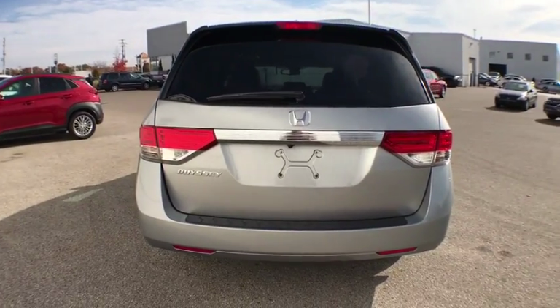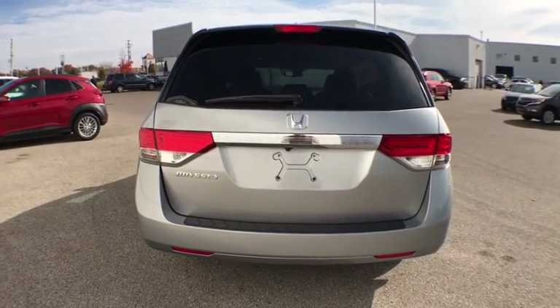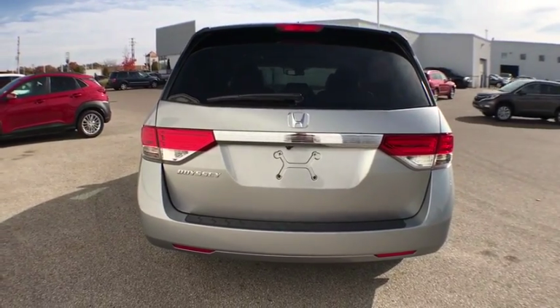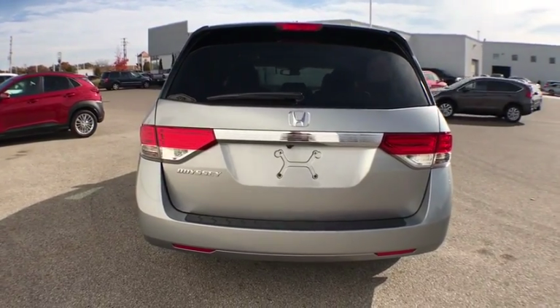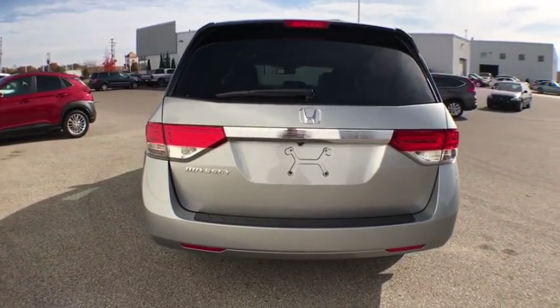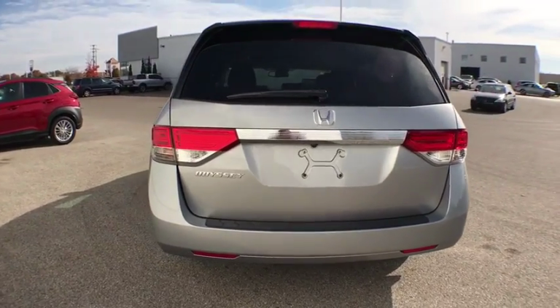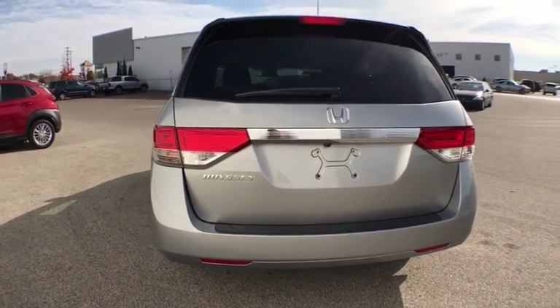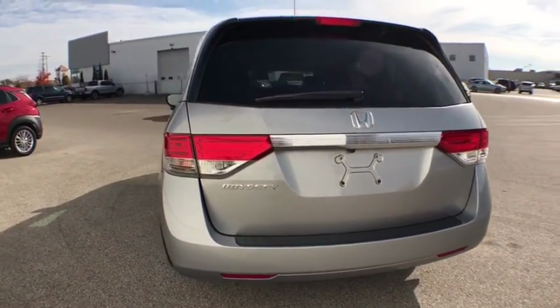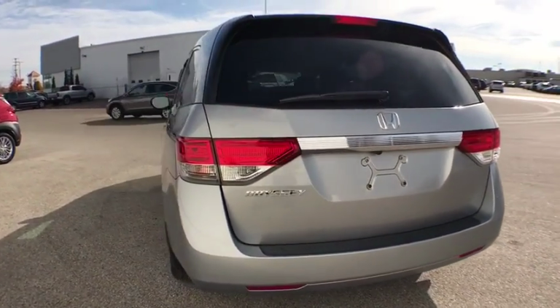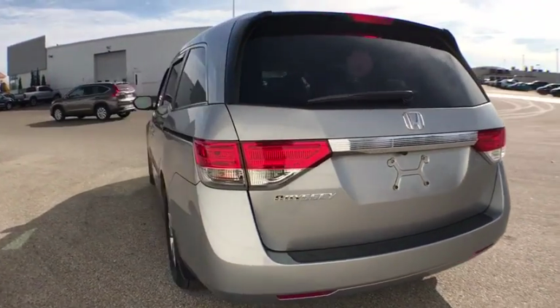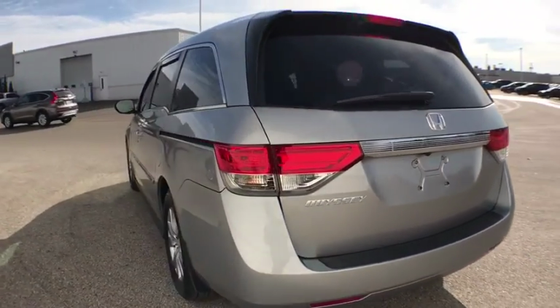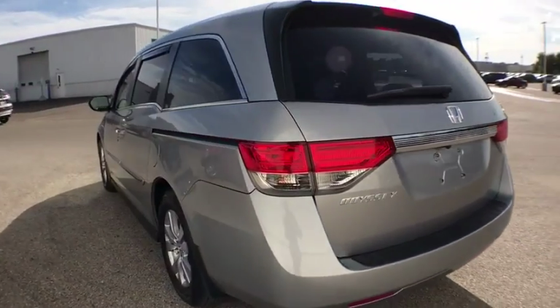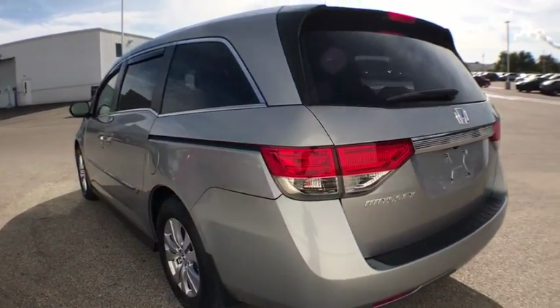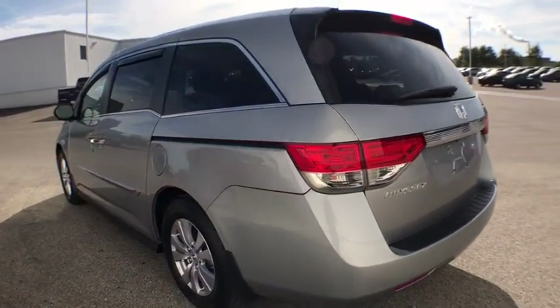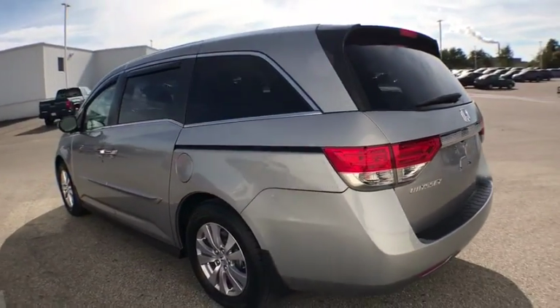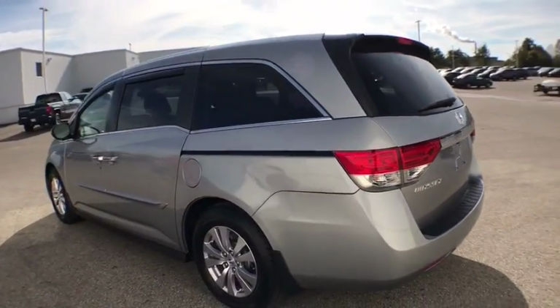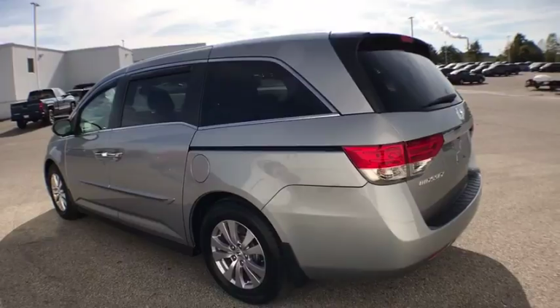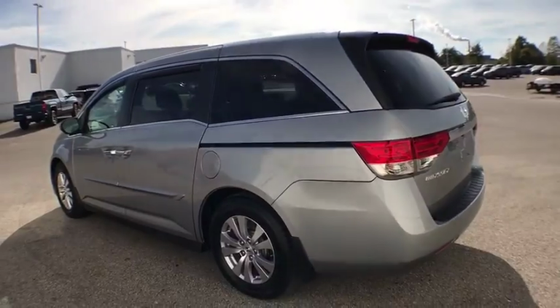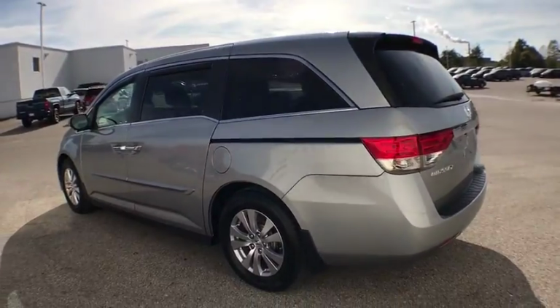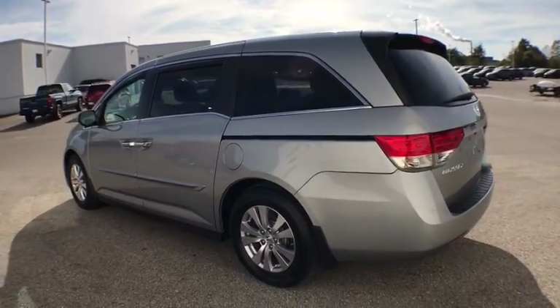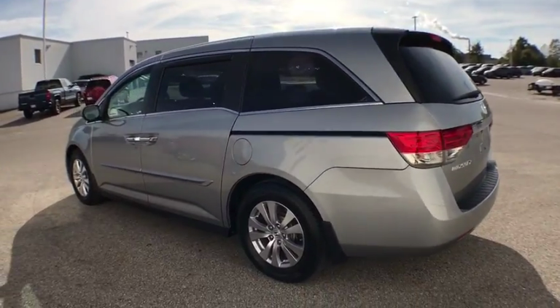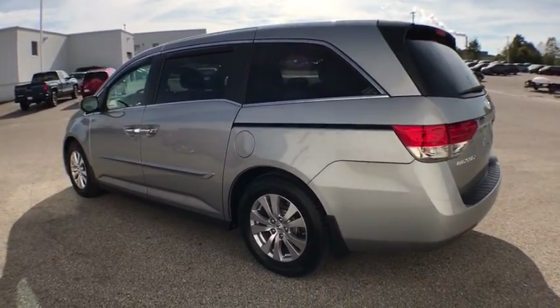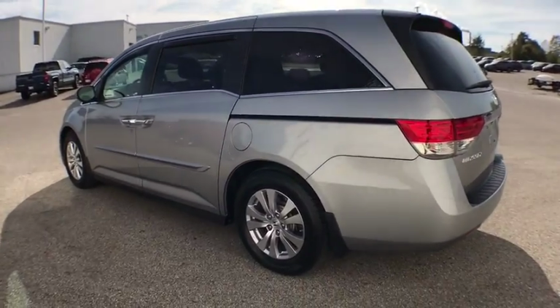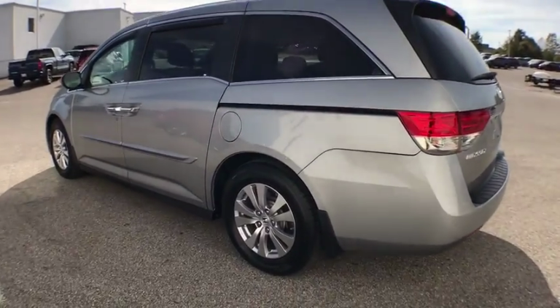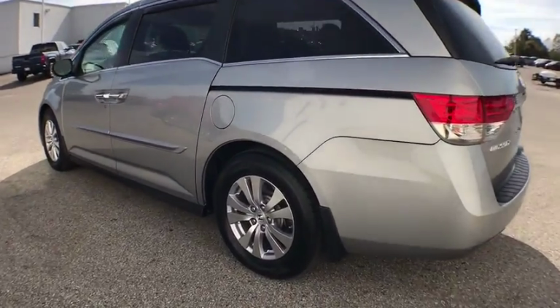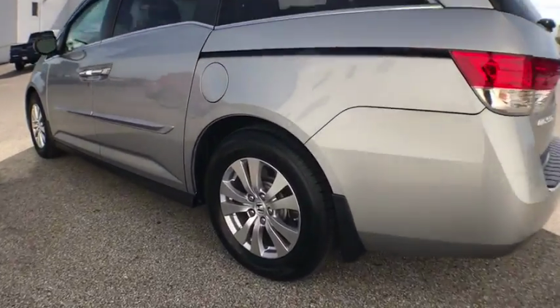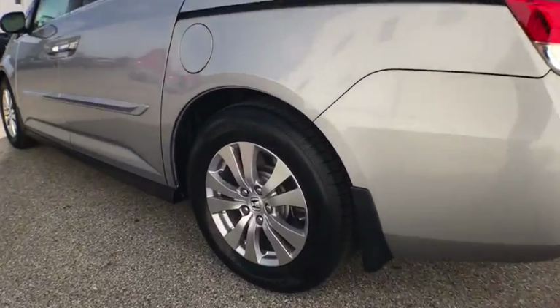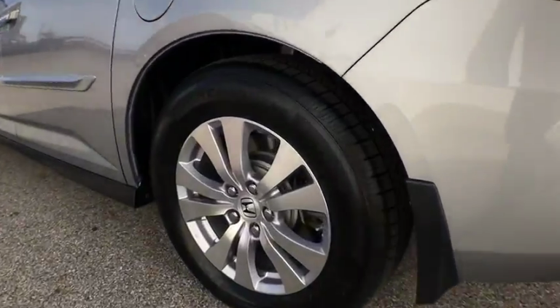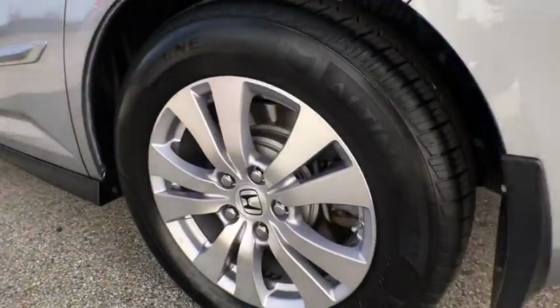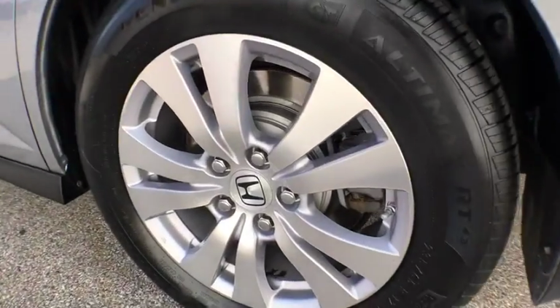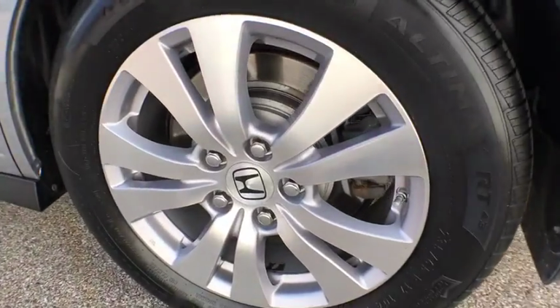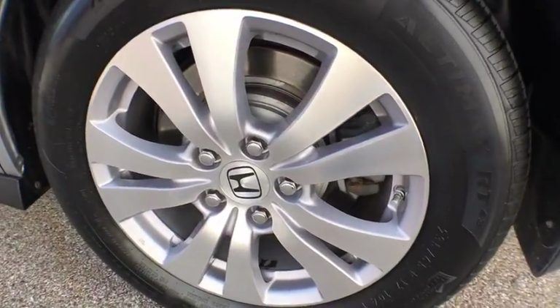Leather wrapped steering wheel, power steering, alloy wheels, four wheel disc brakes, heated front seats, electronic stability control, power windows.